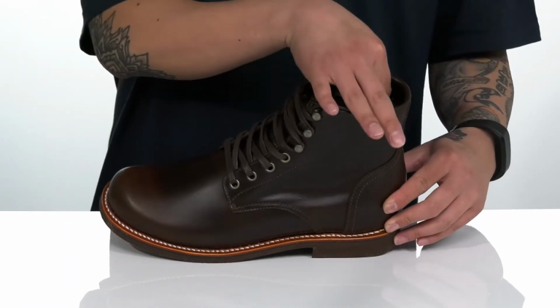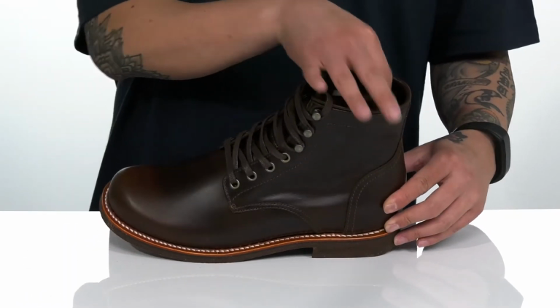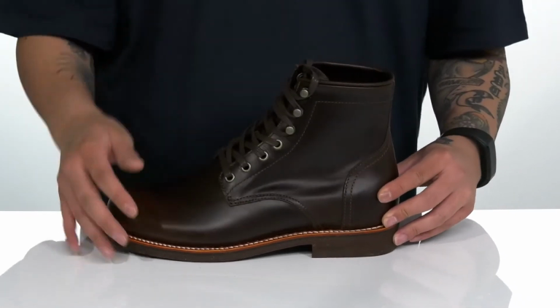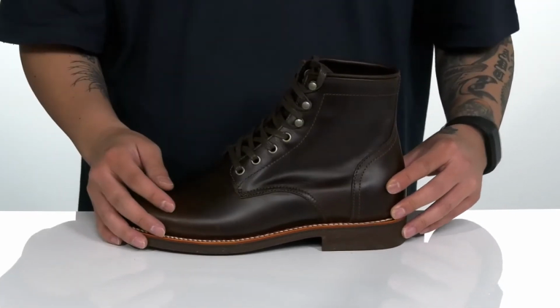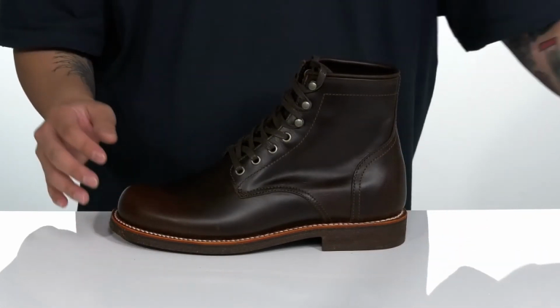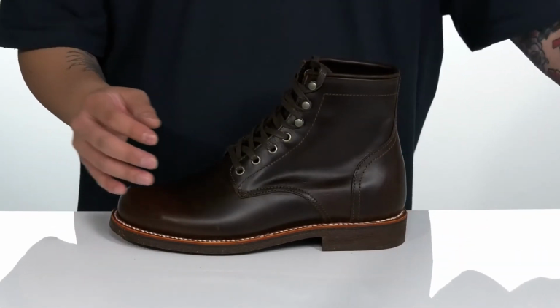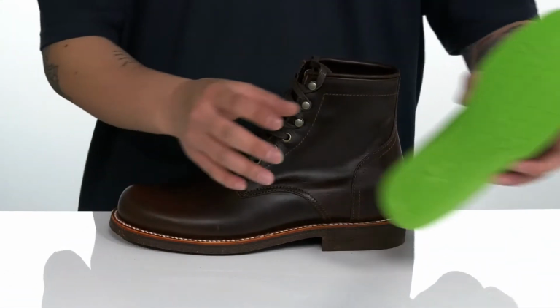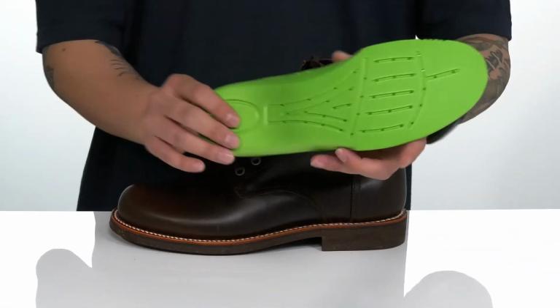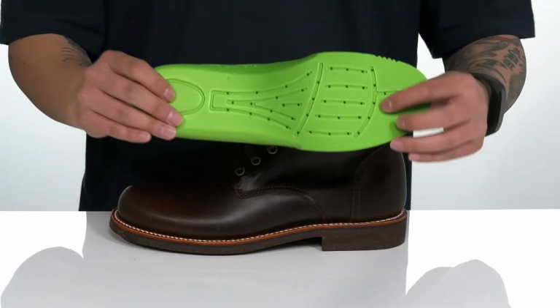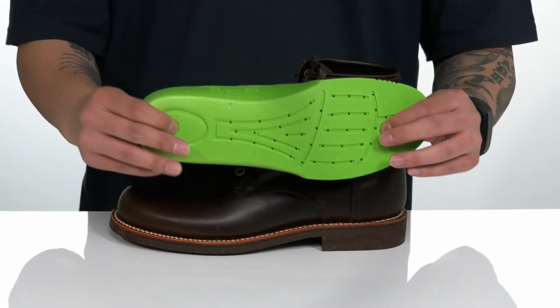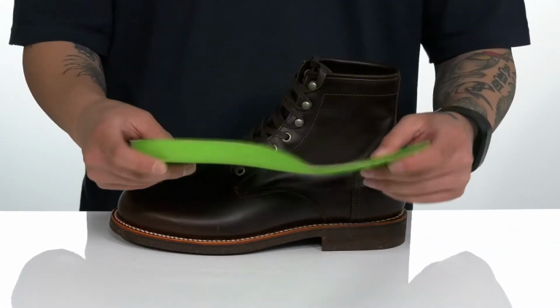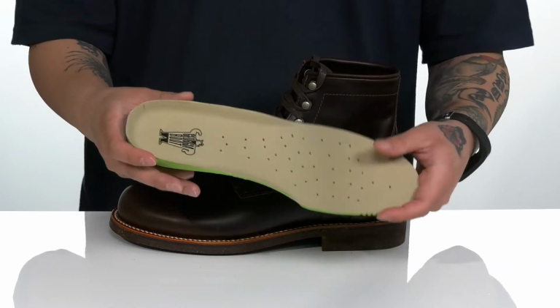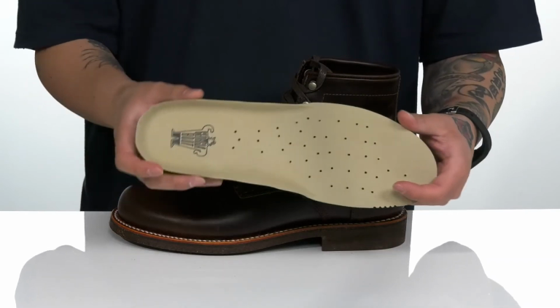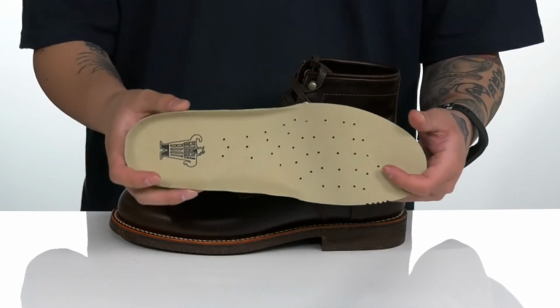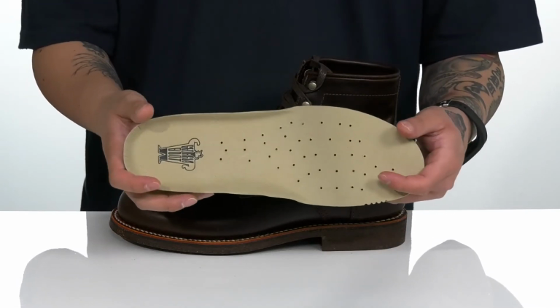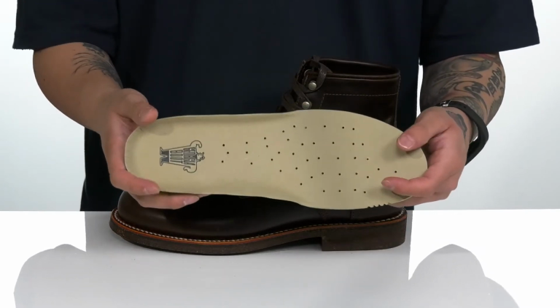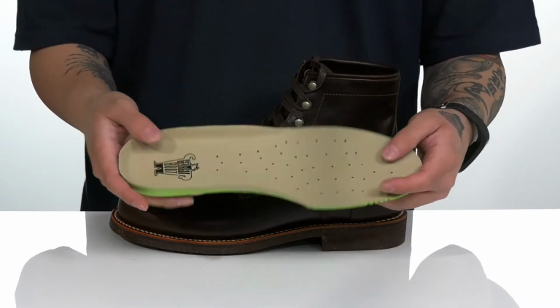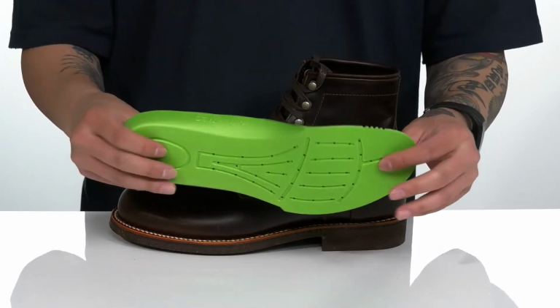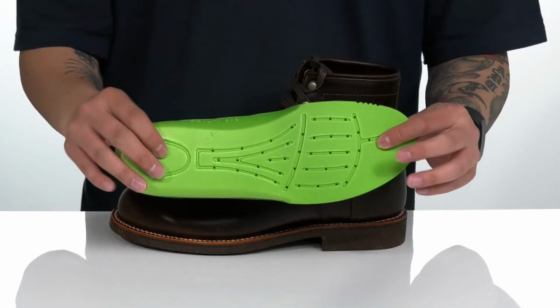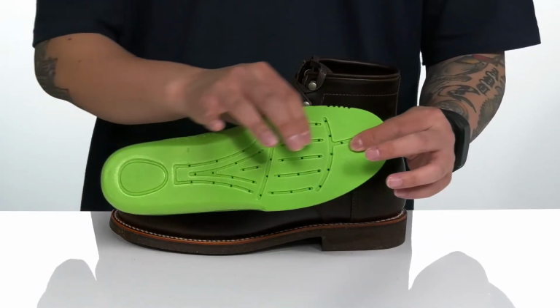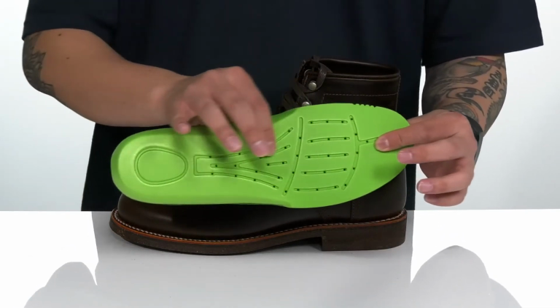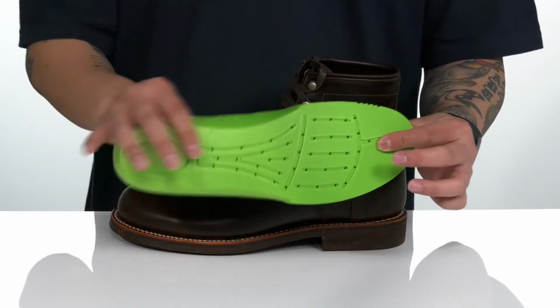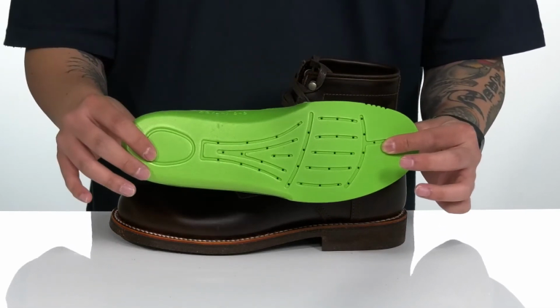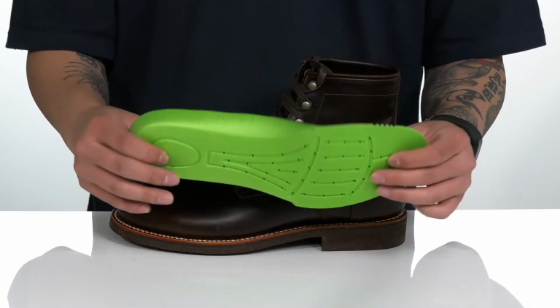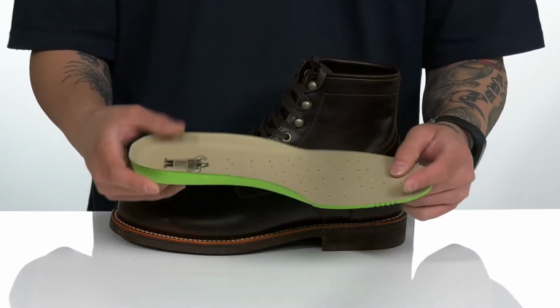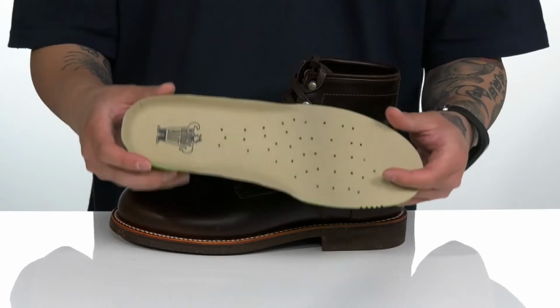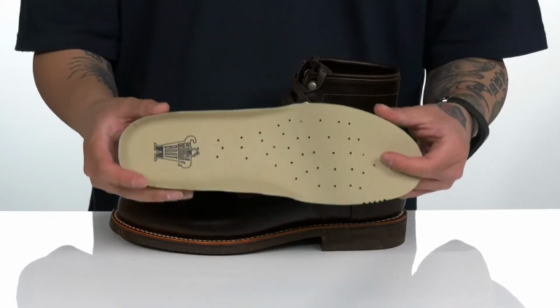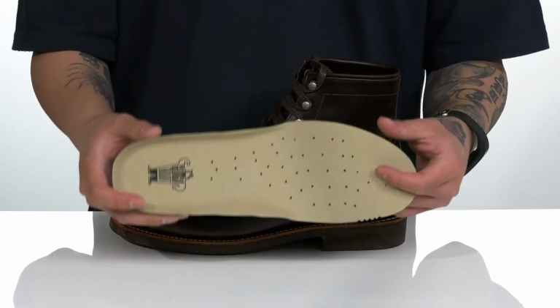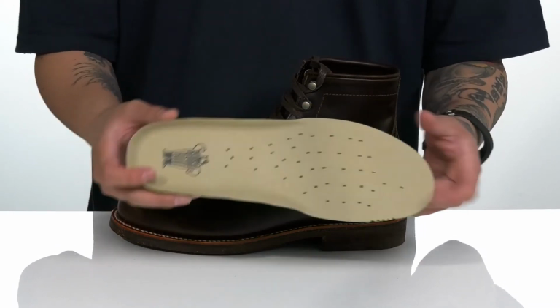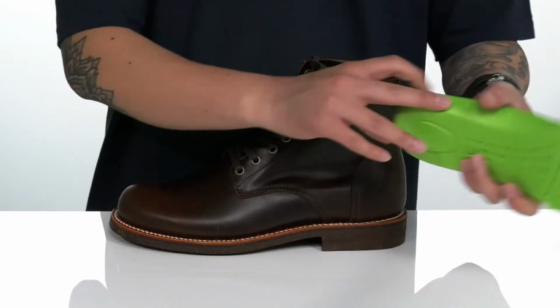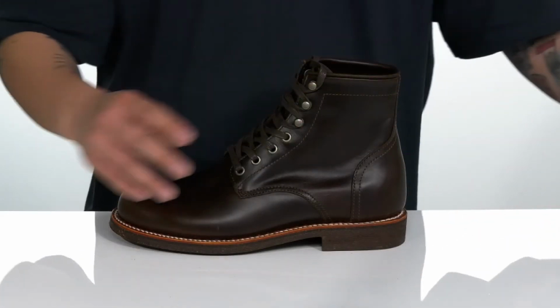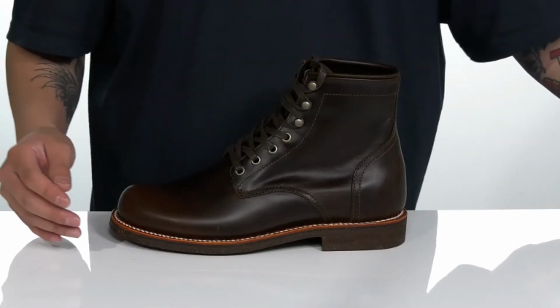A soft leather lining and a removable EVA and bloom algae footbed can help absorb shock, keep you comfortable, provide added breathability with the perforated detailing, and it helps reduce the environmental impact with recycled materials.